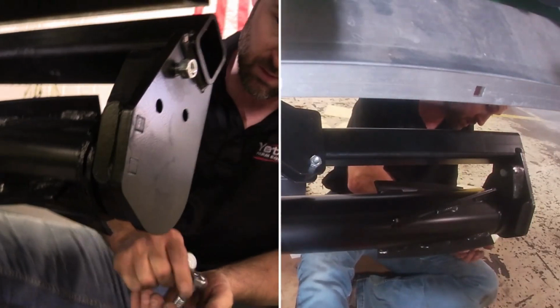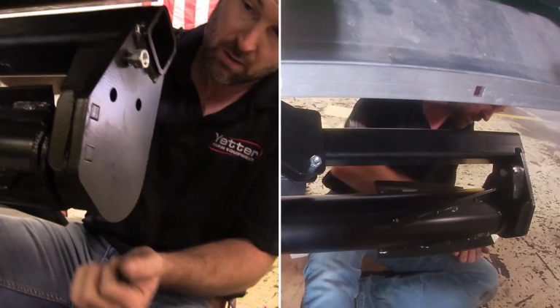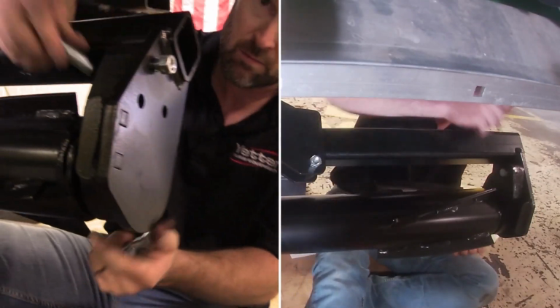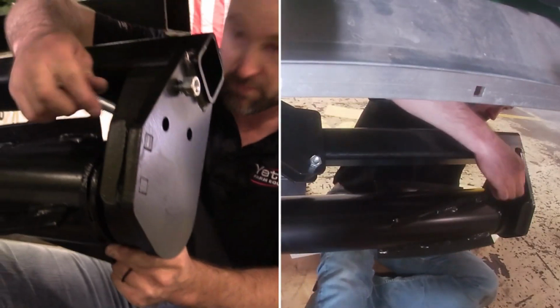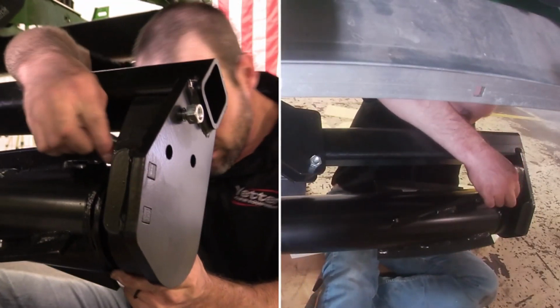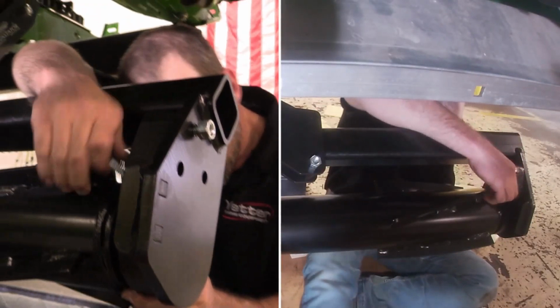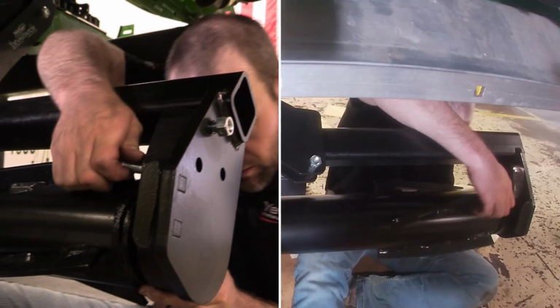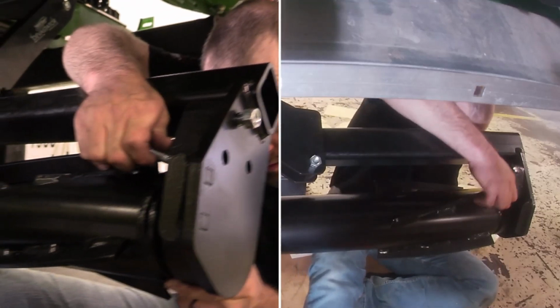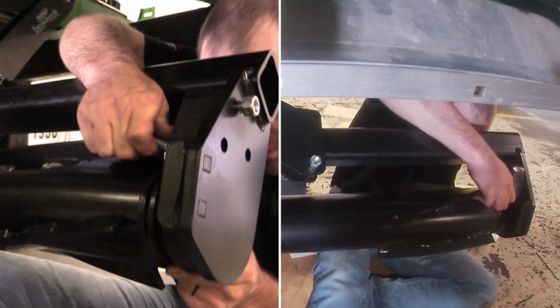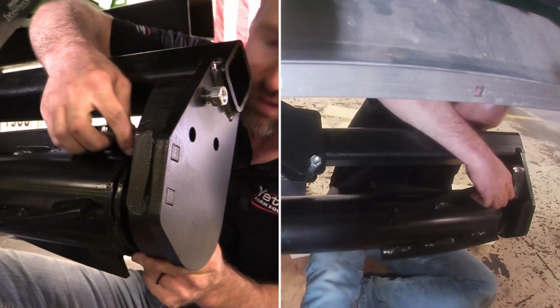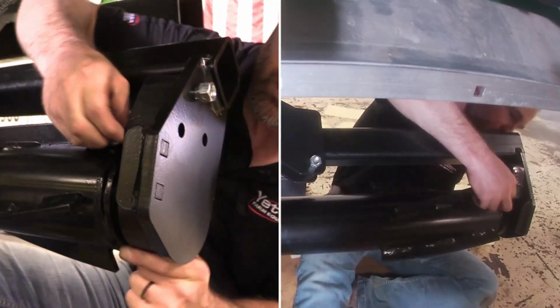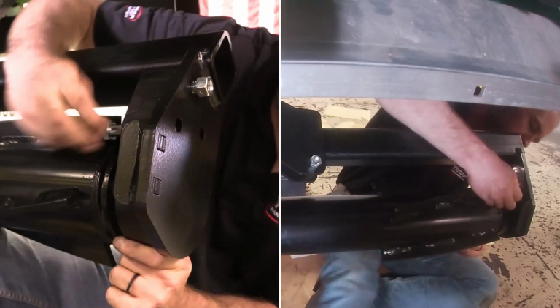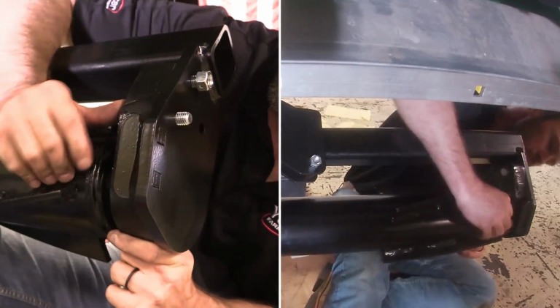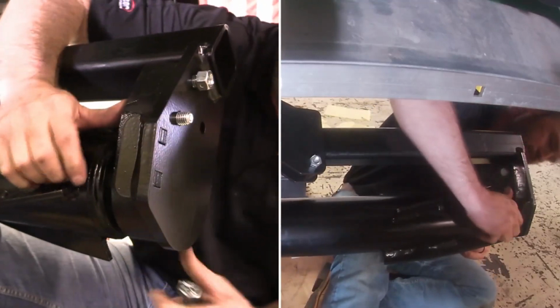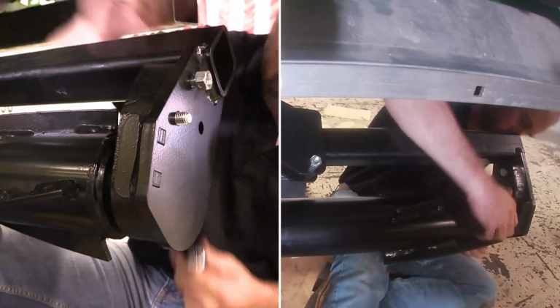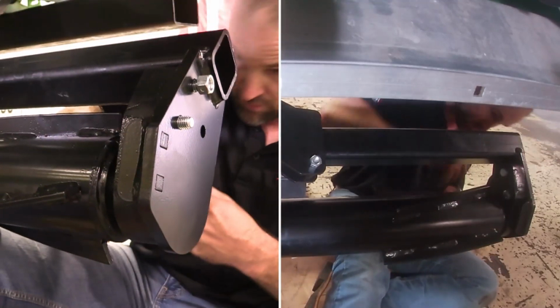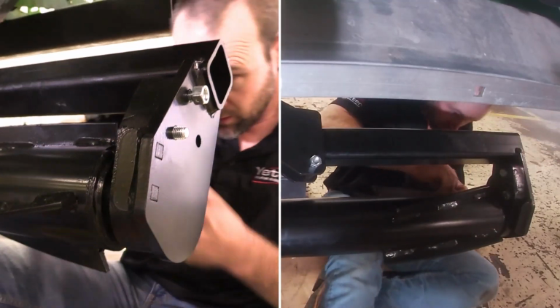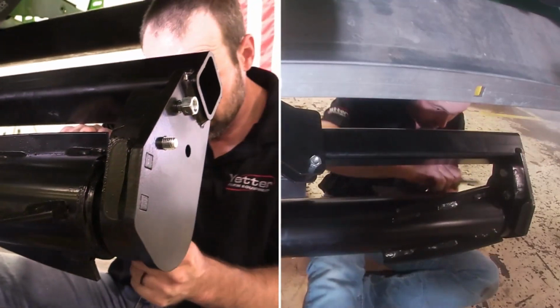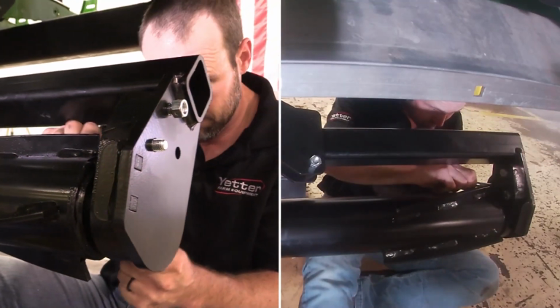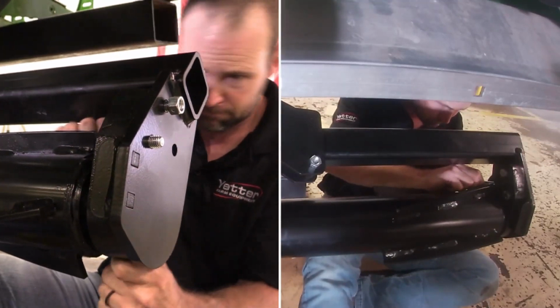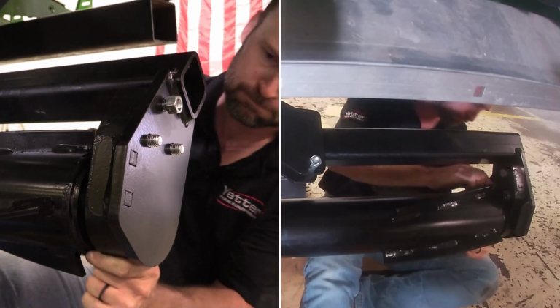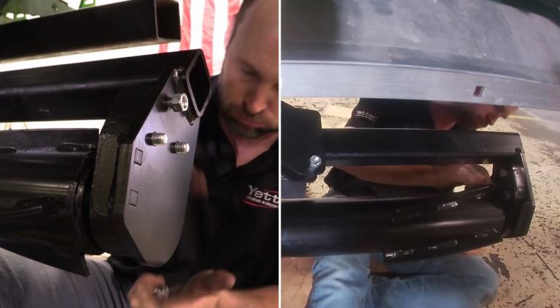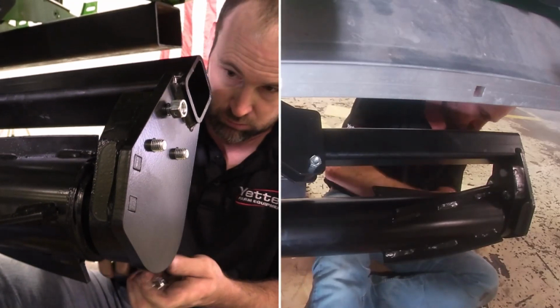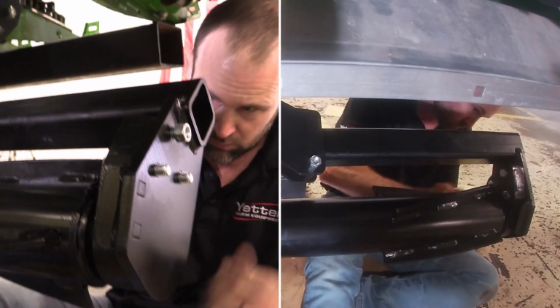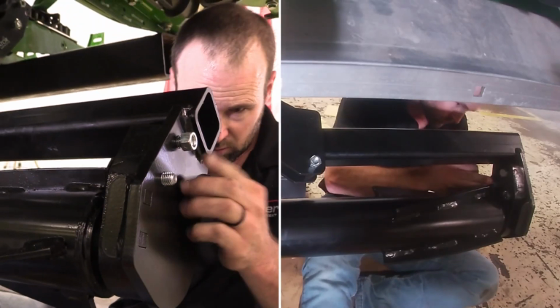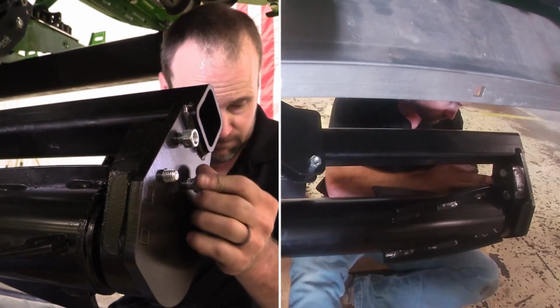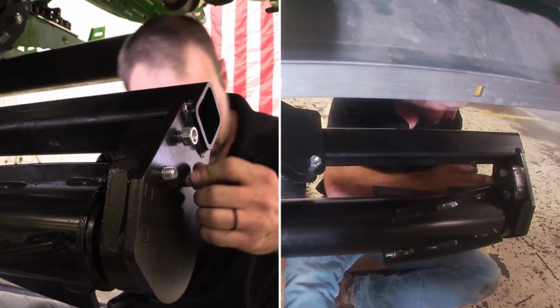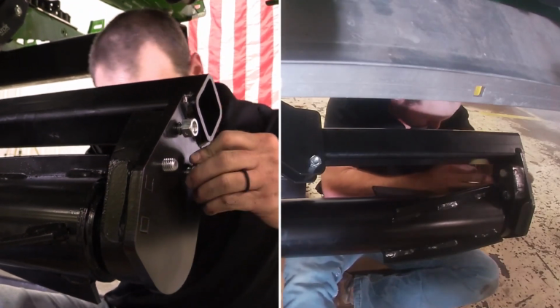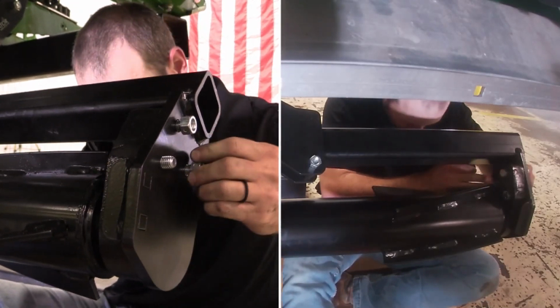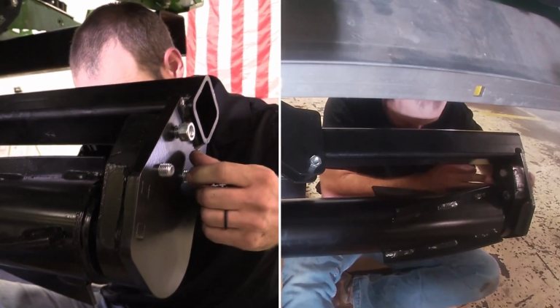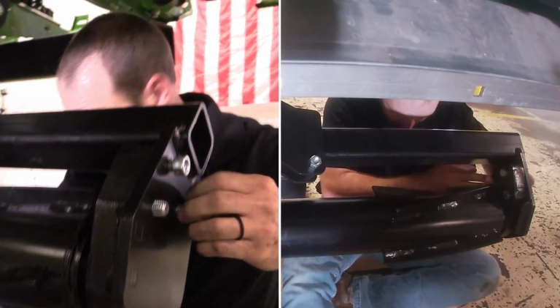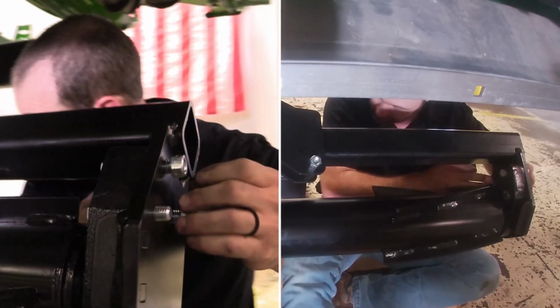After you have the barrel on, be sure the traction bars are centered on their own. Be sure to spin the barrel and make sure it spins freely after the bearings are installed.